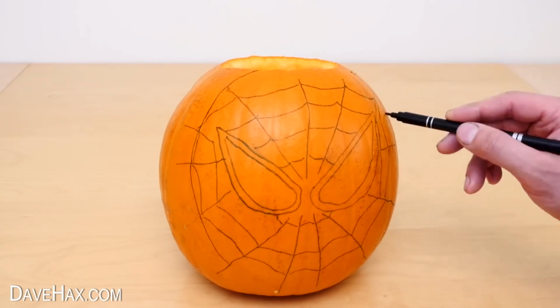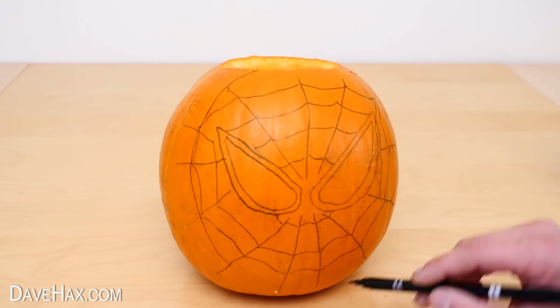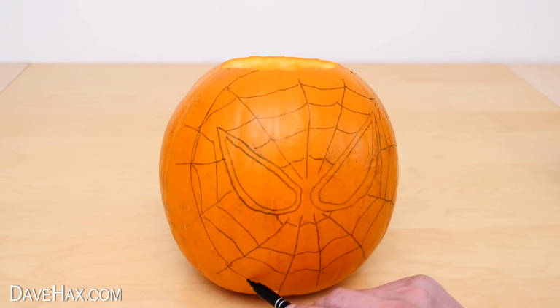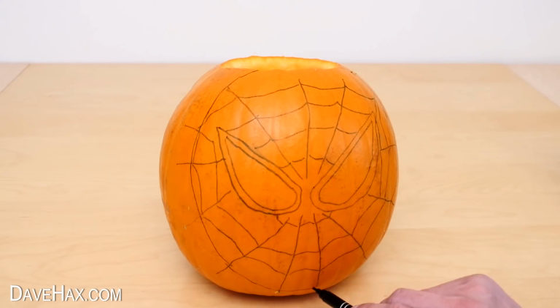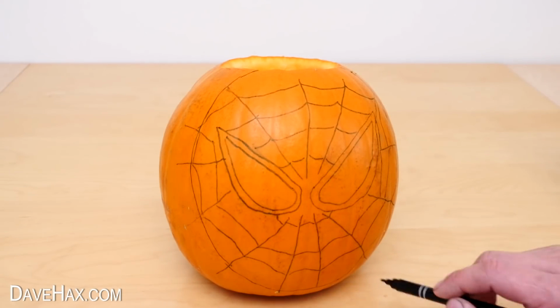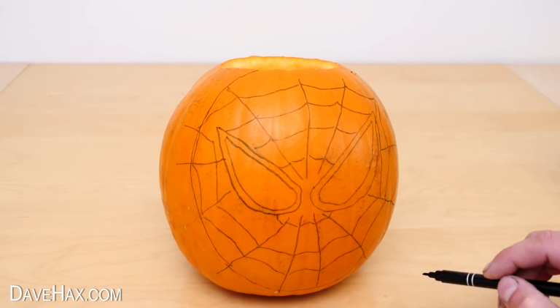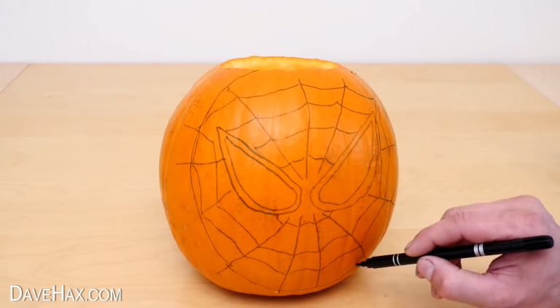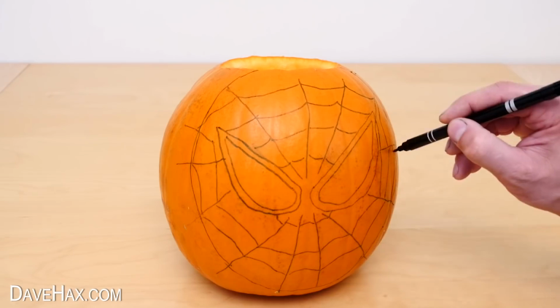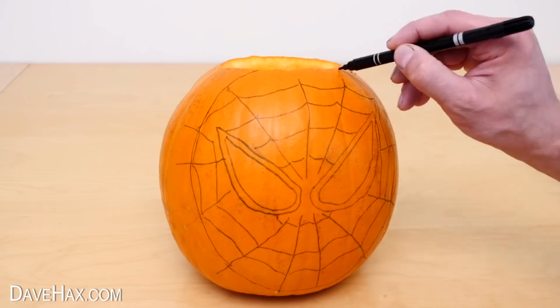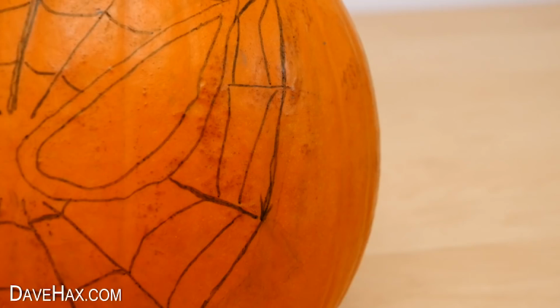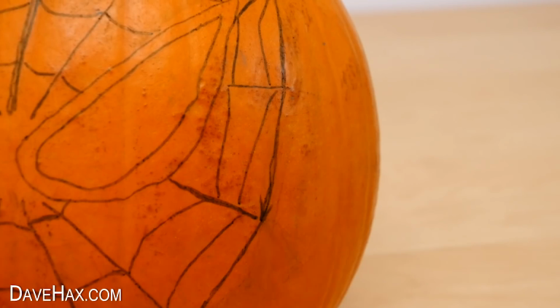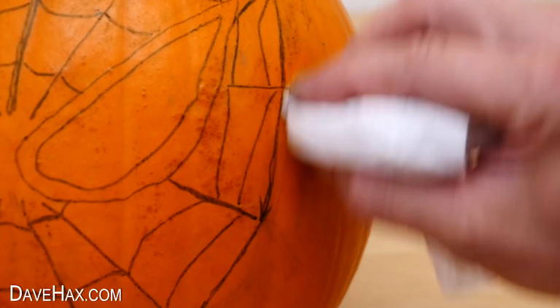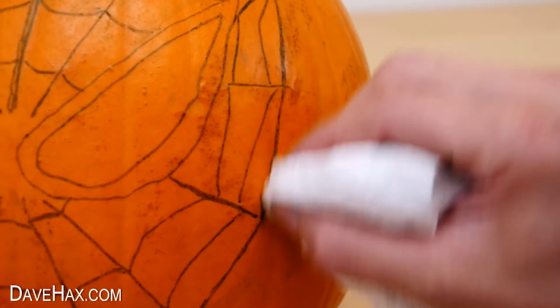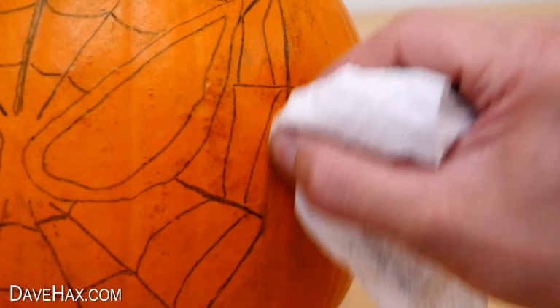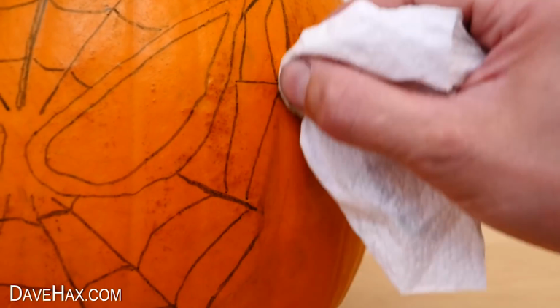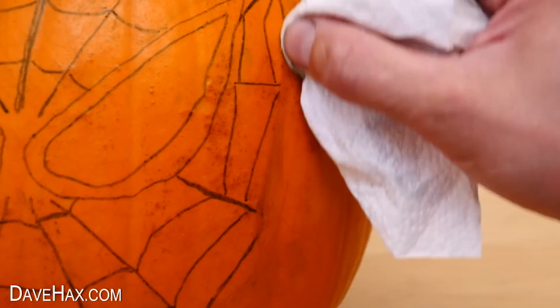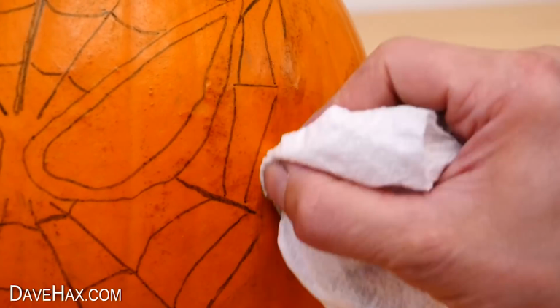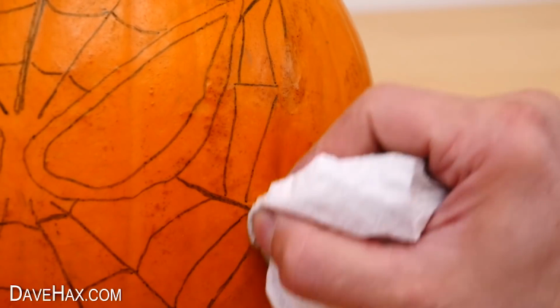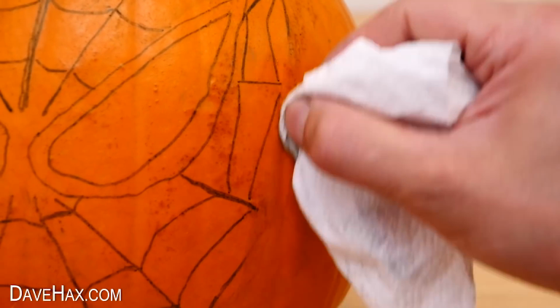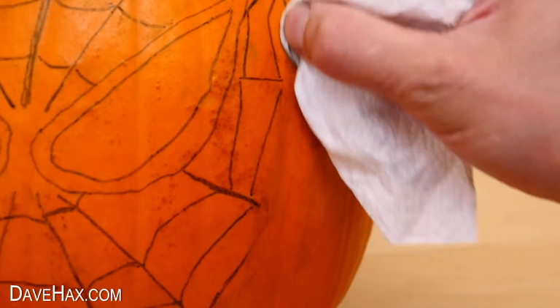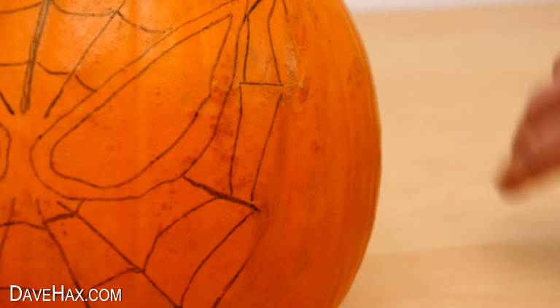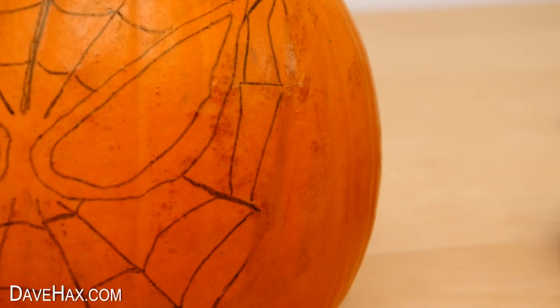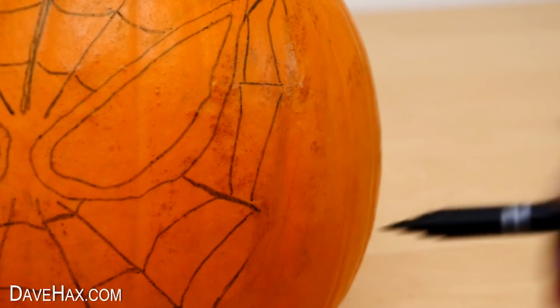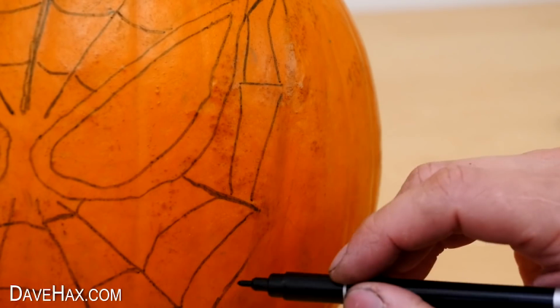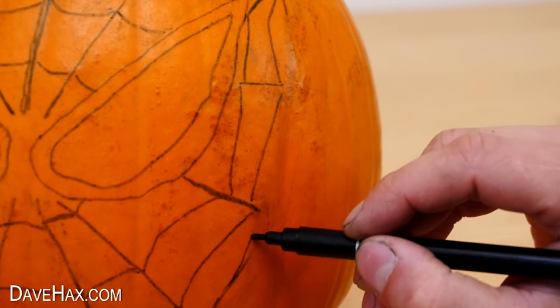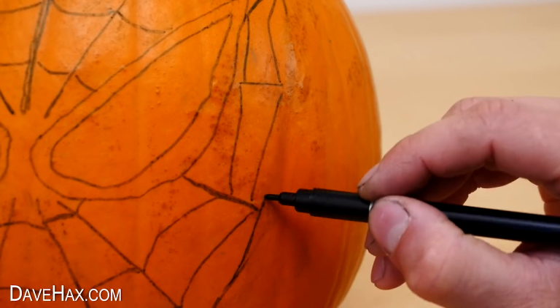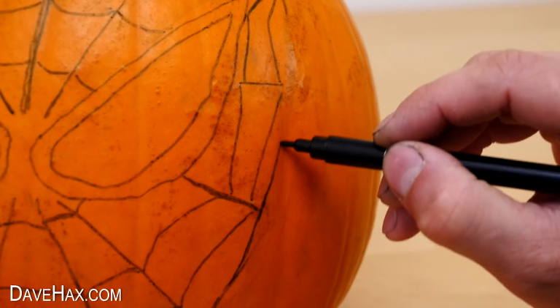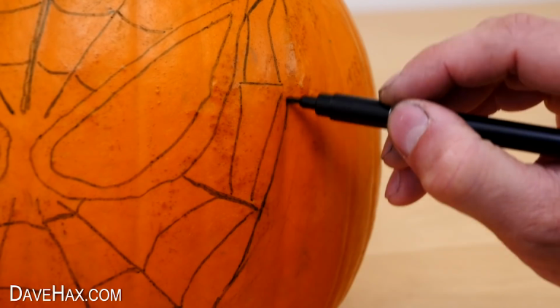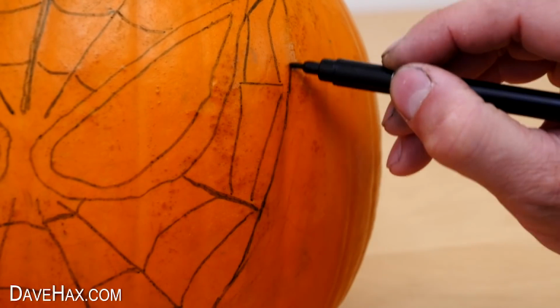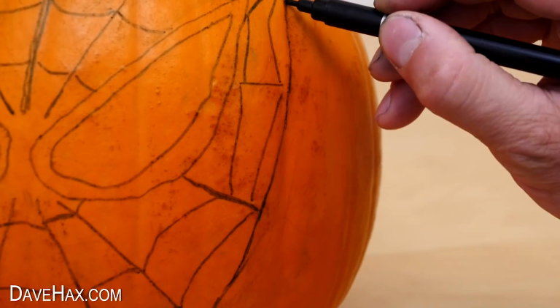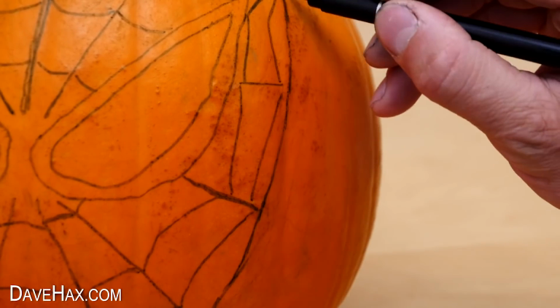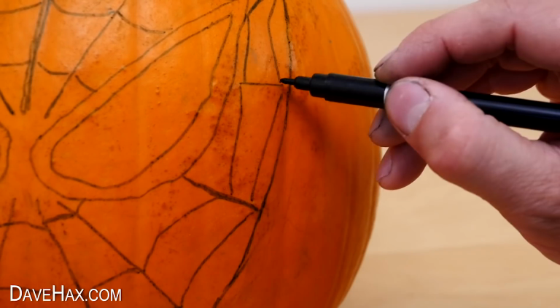It's probably useful for you to copy a picture. The pen I'm using allows me to wipe it off with wet kitchen paper, which is really useful to help correct mistakes and get the design right.